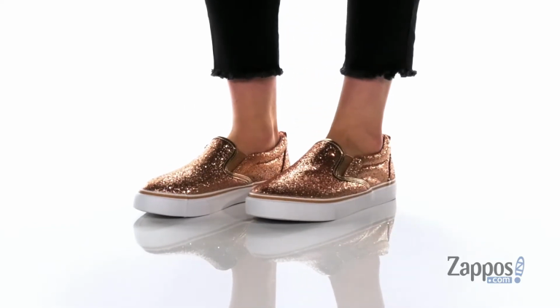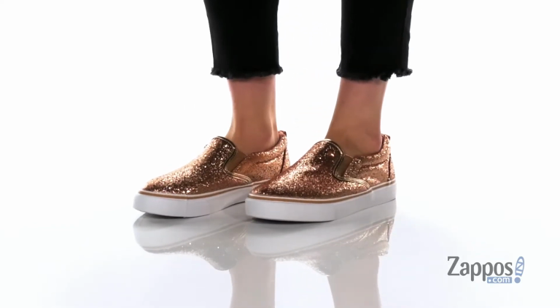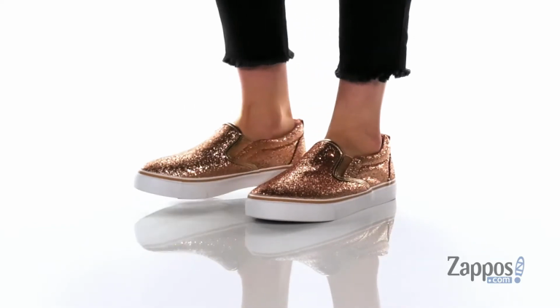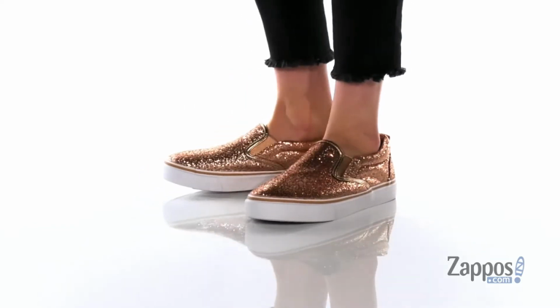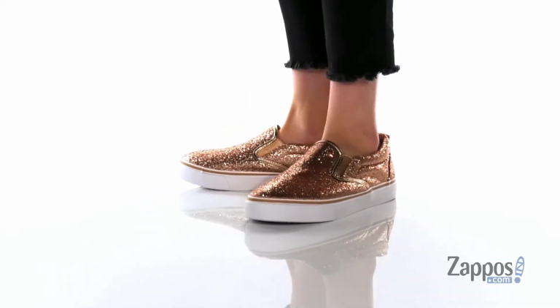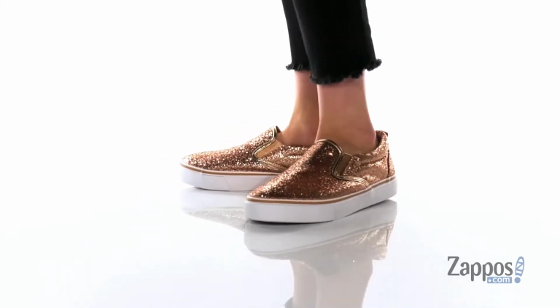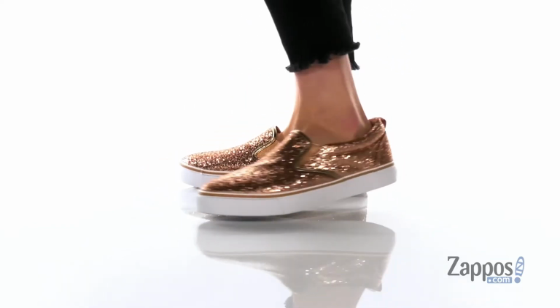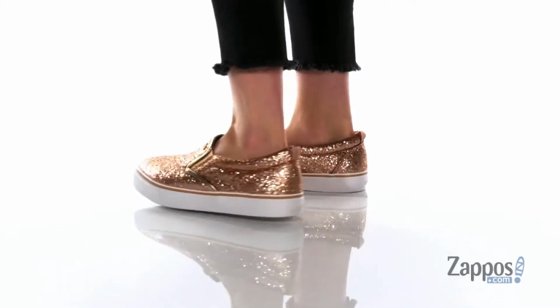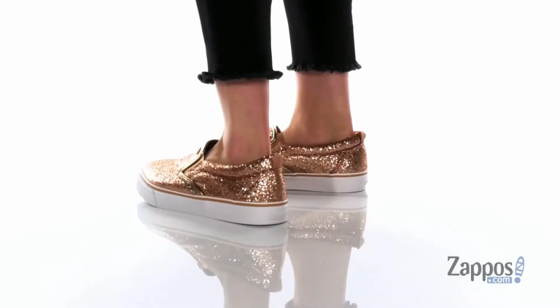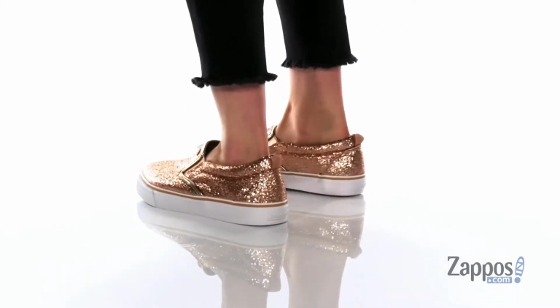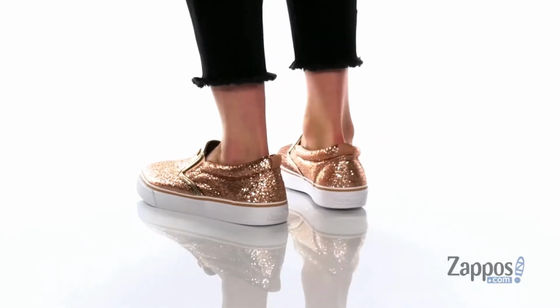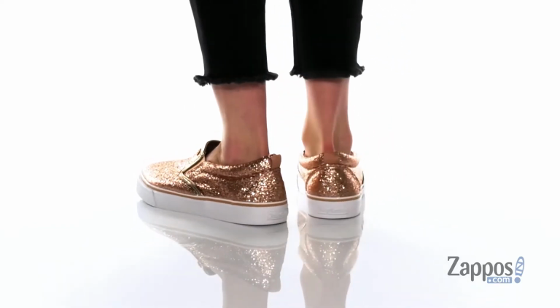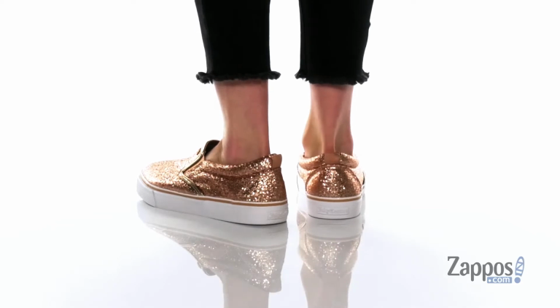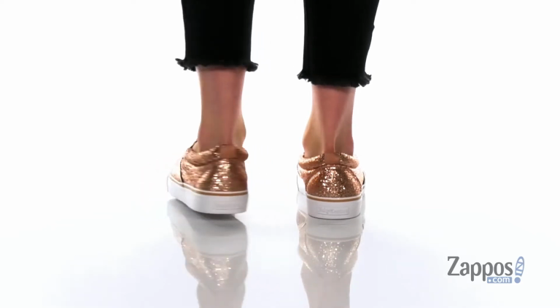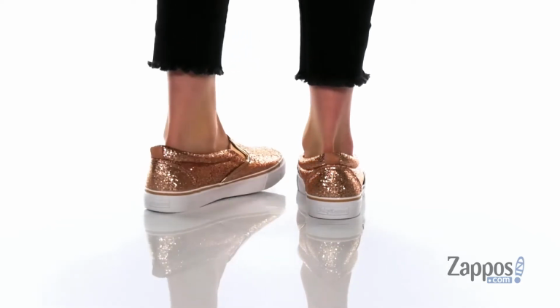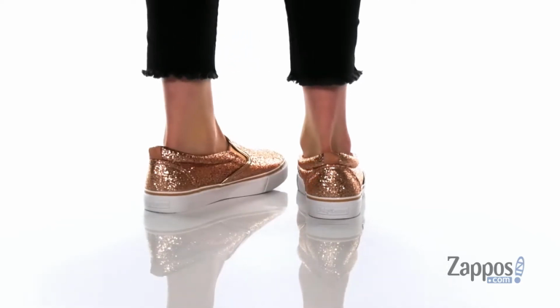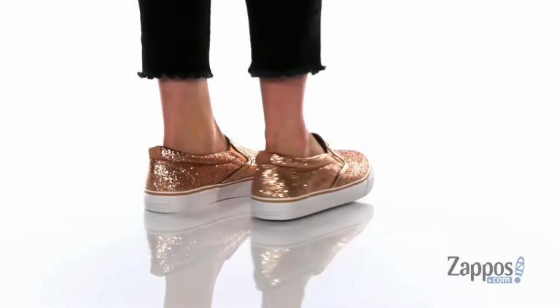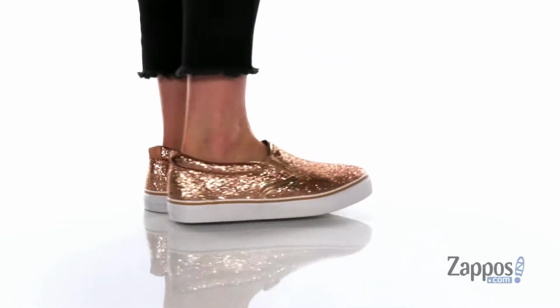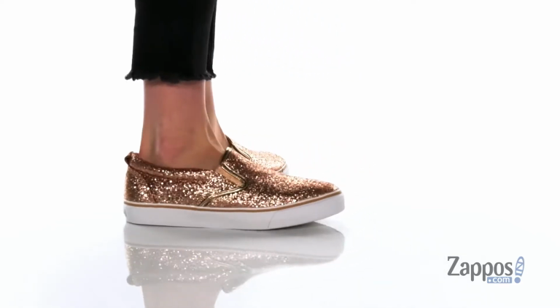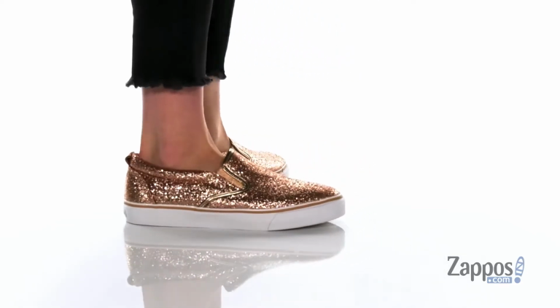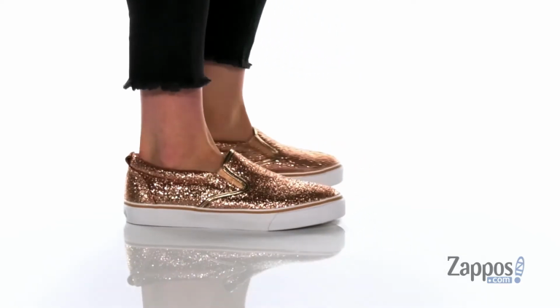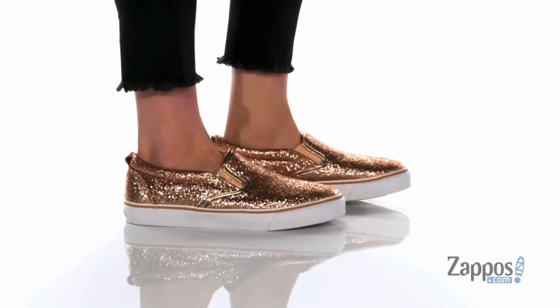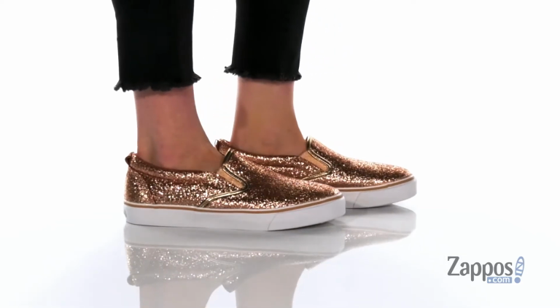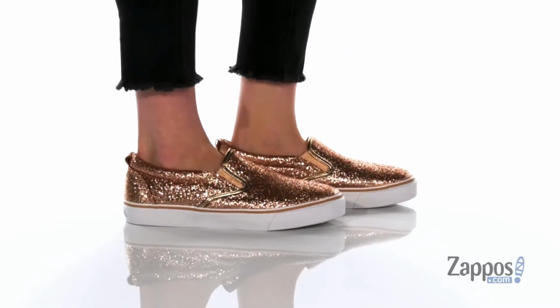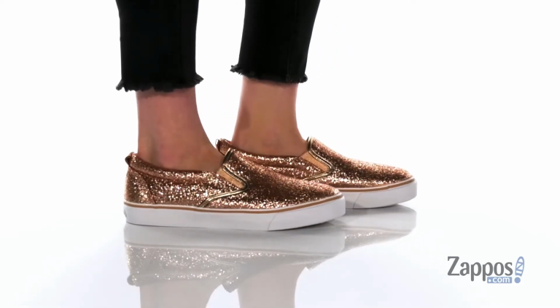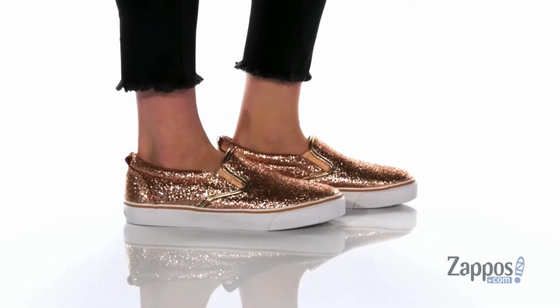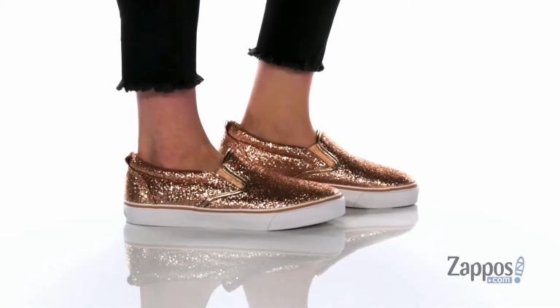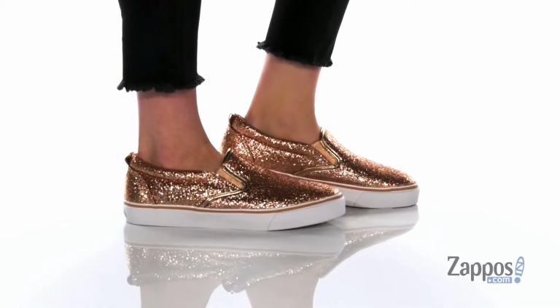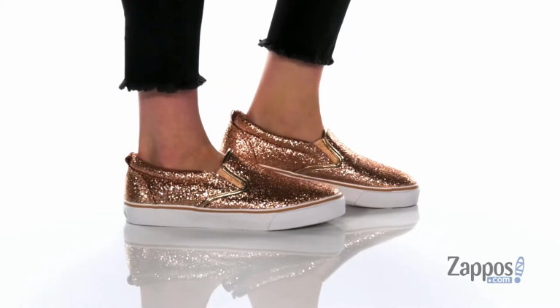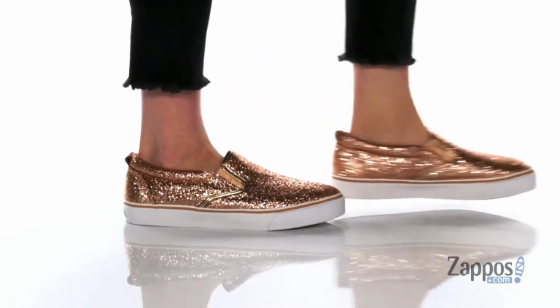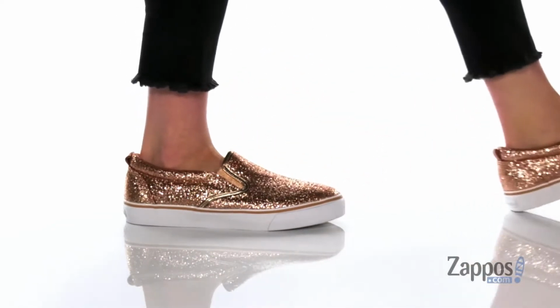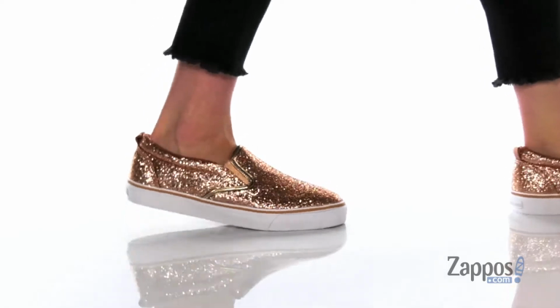These slip-on shoes have a man-made upper with glitter all over for some added fun and sparkle. The inner lining is man-made and there is cushioning around the collar.